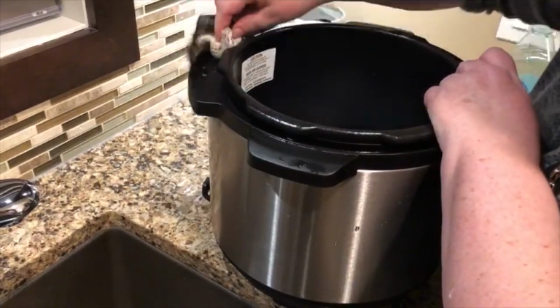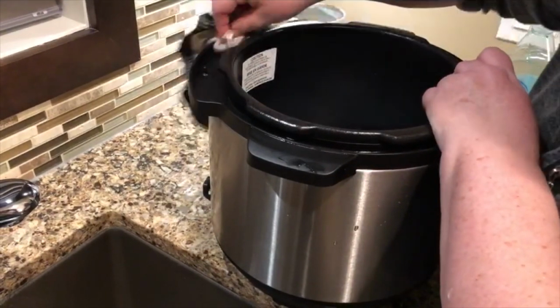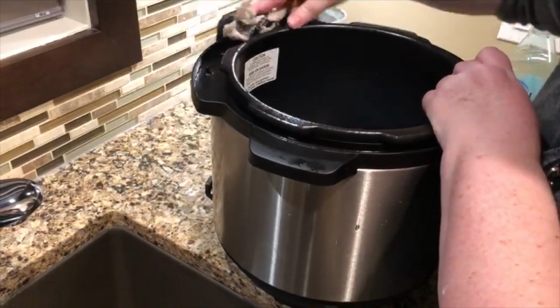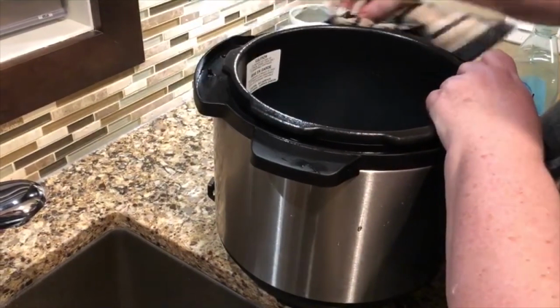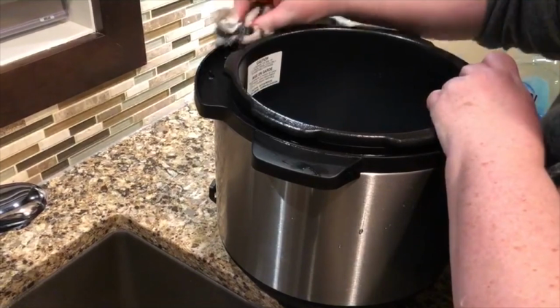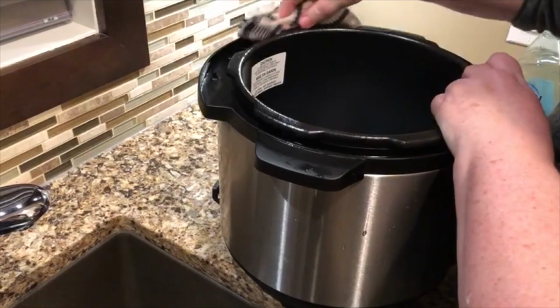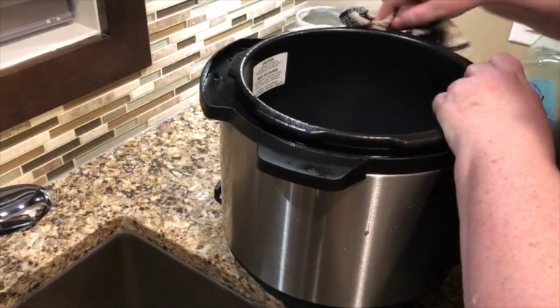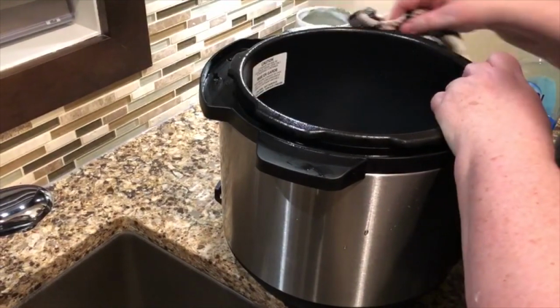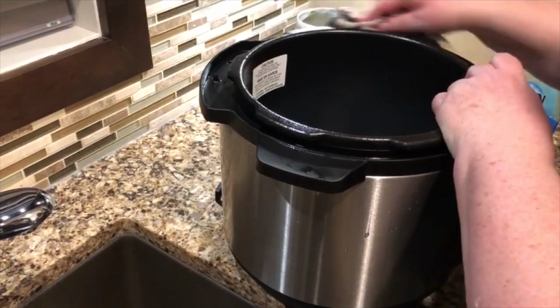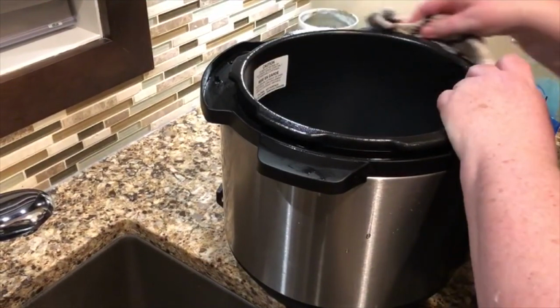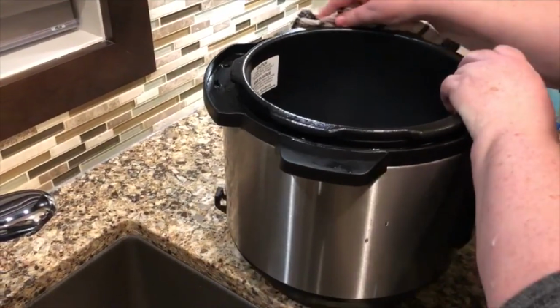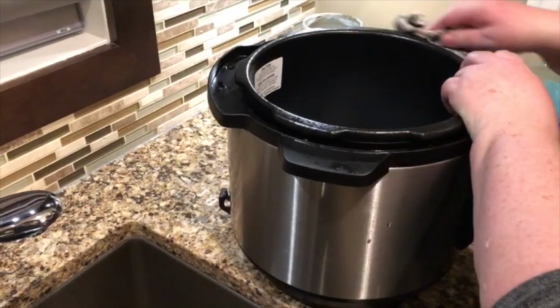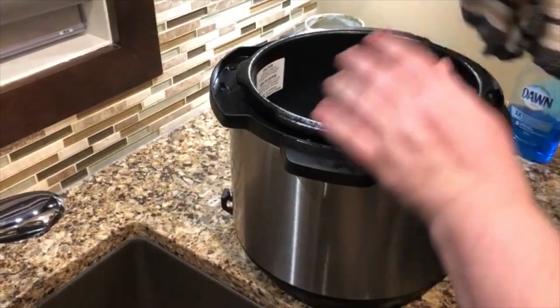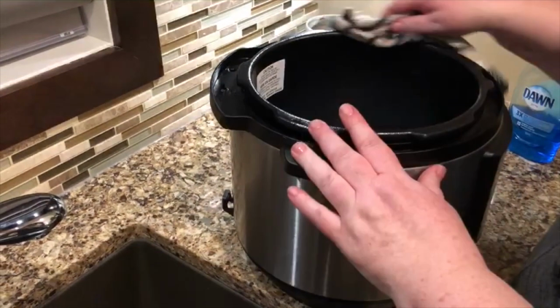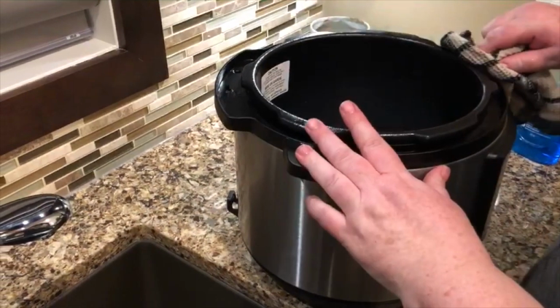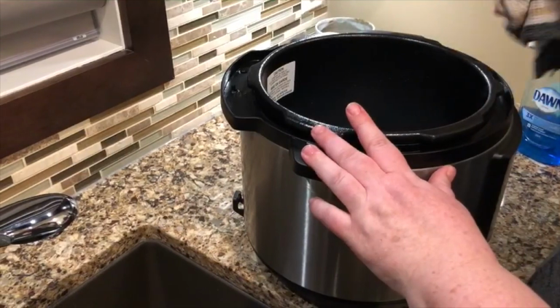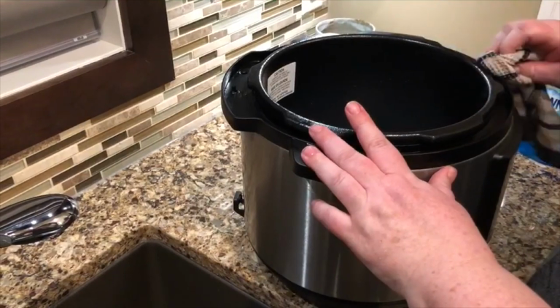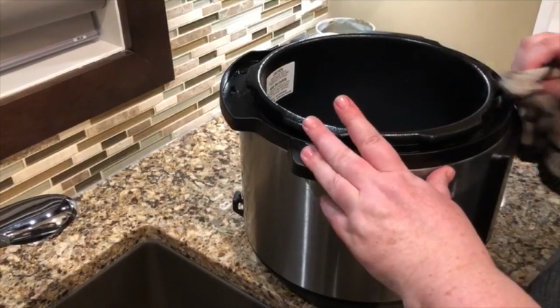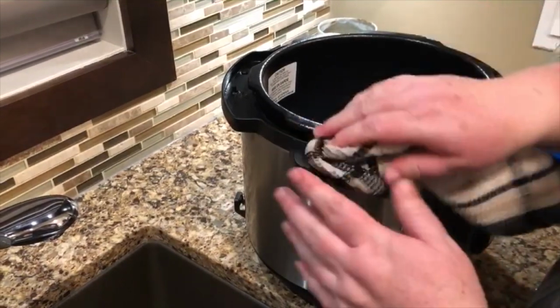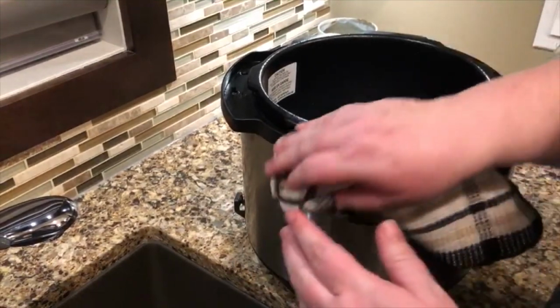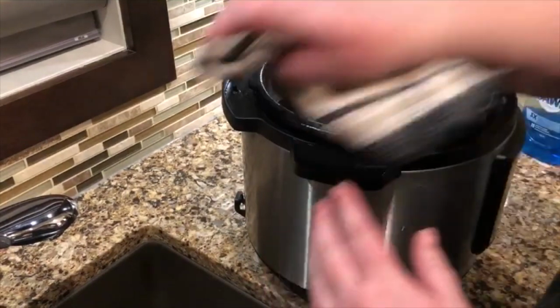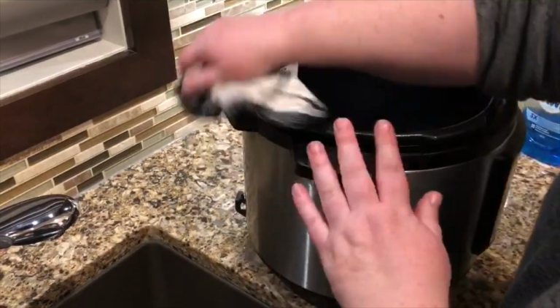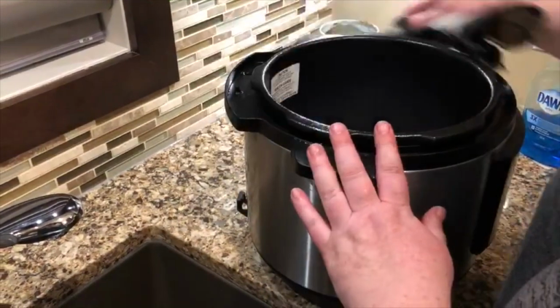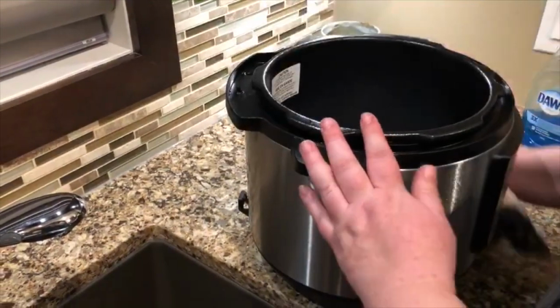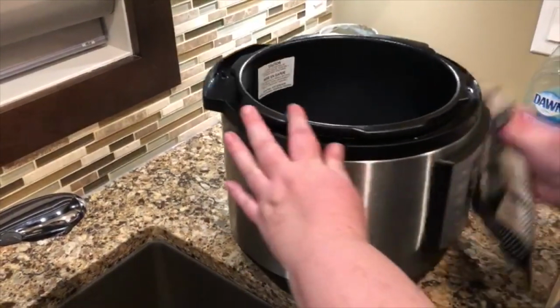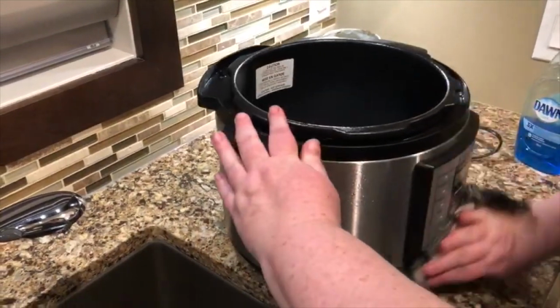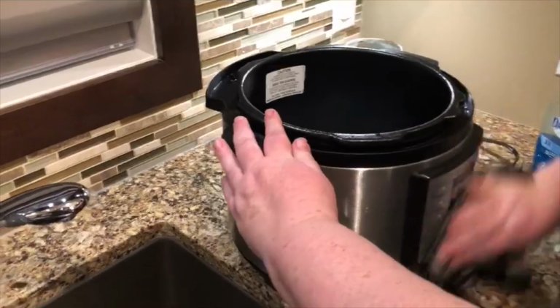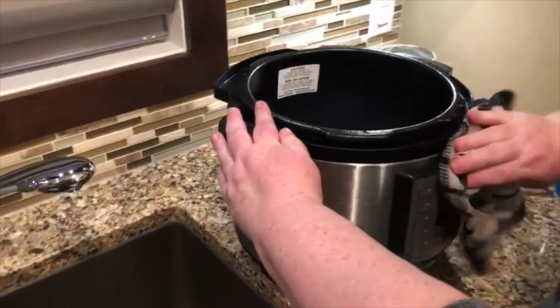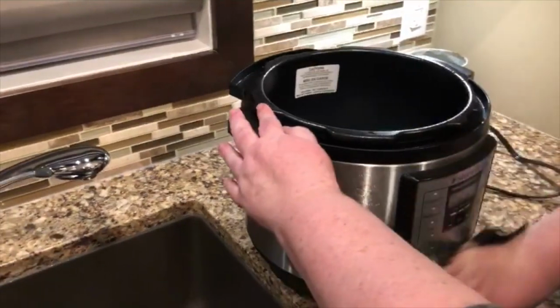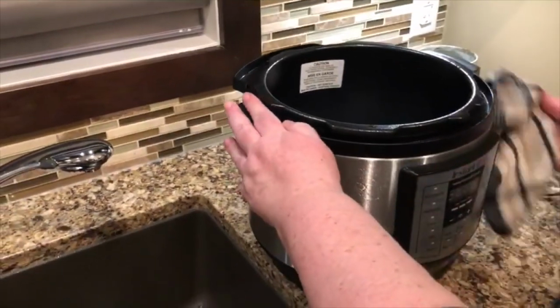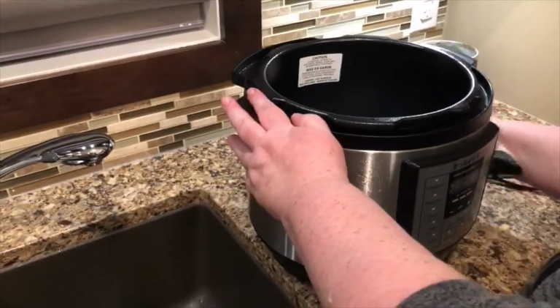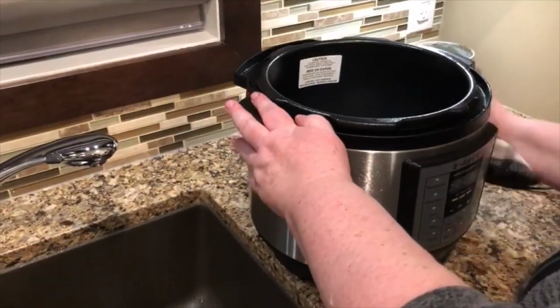Like I said, the lid and the liner can go in the dishwasher. The lid goes on the top rack, same with the seal, and the liner goes on the bottom rack. So that is how you keep your Instant Pot nice and clean.